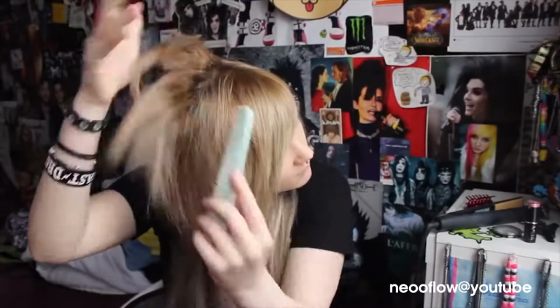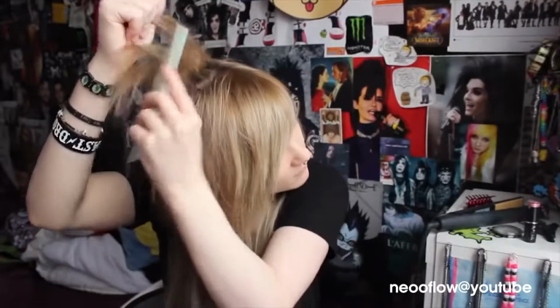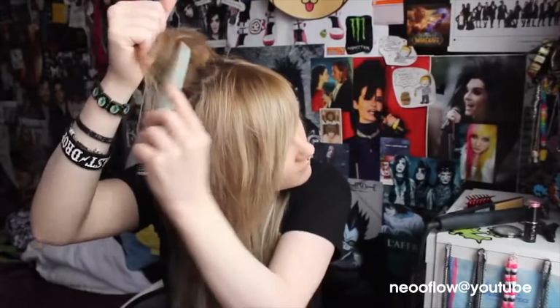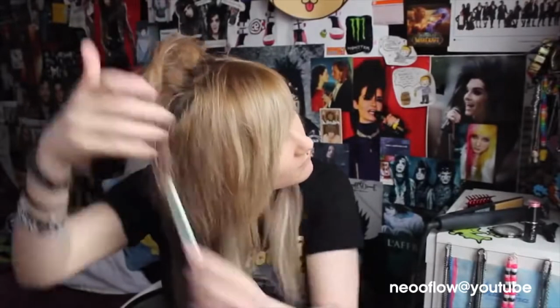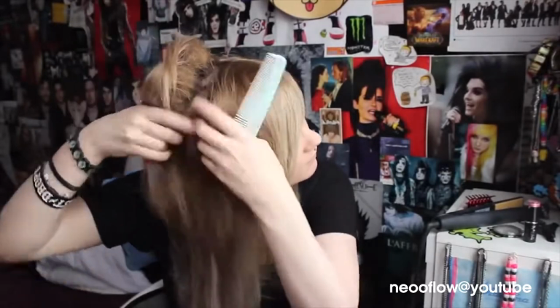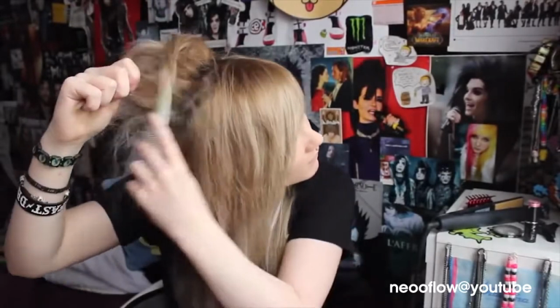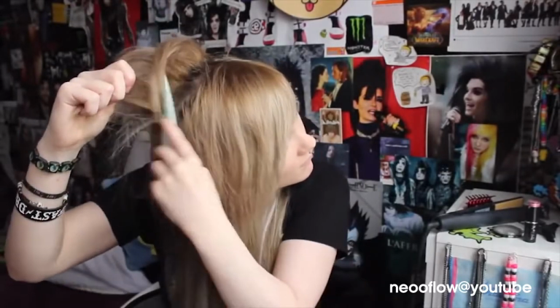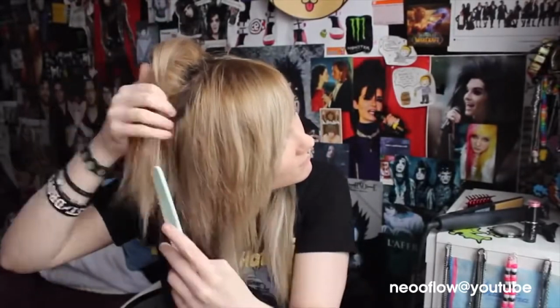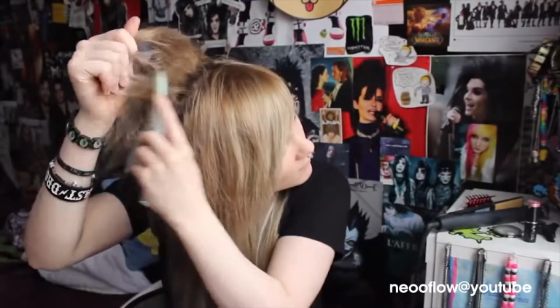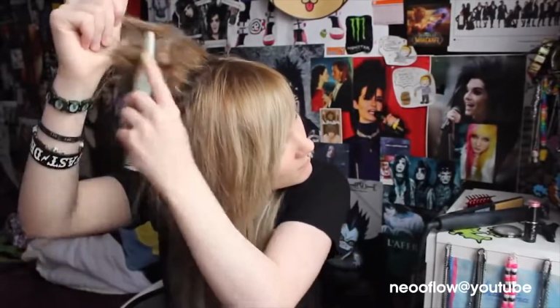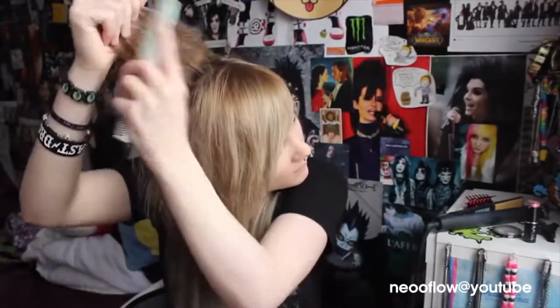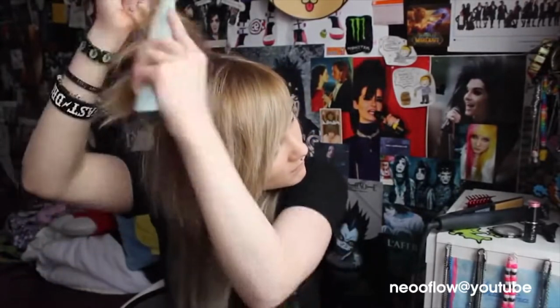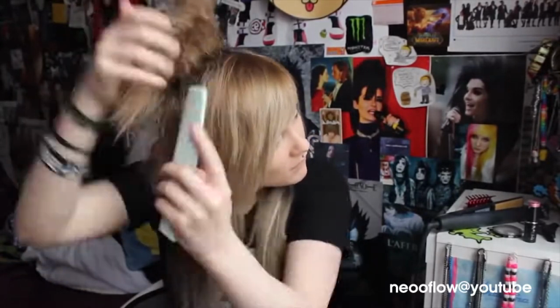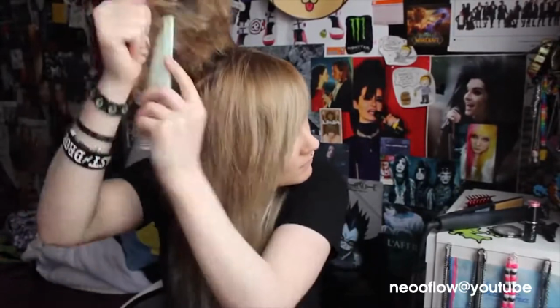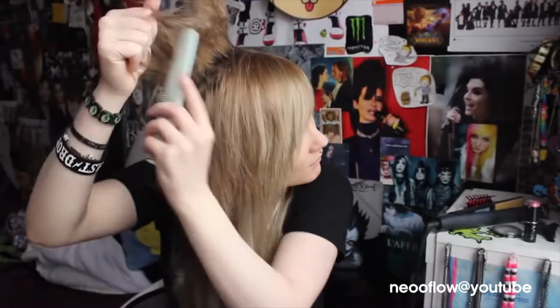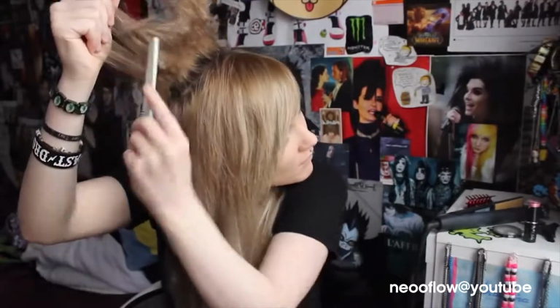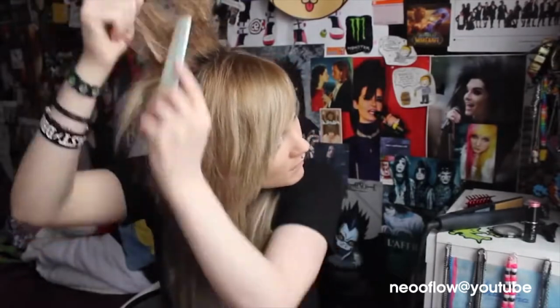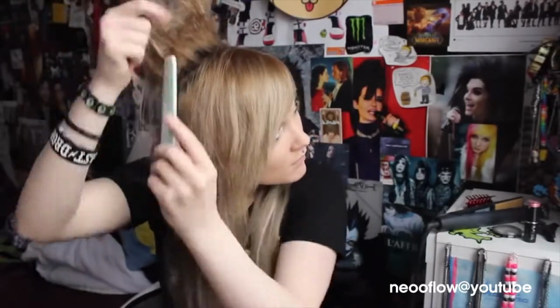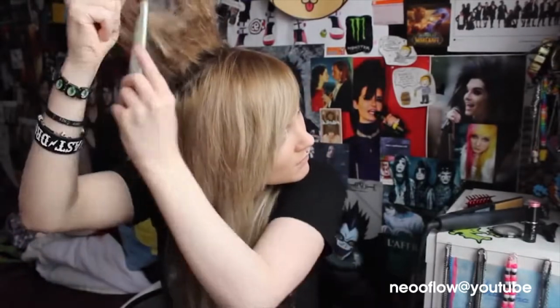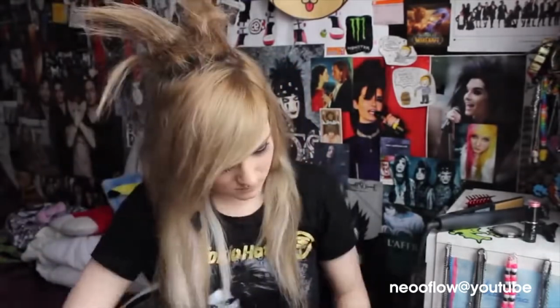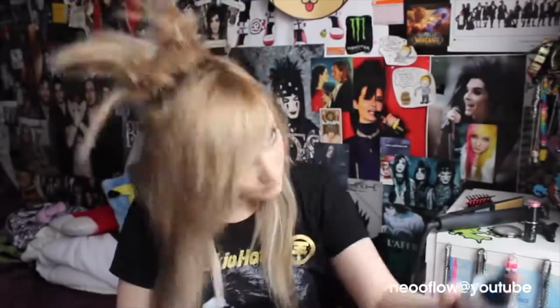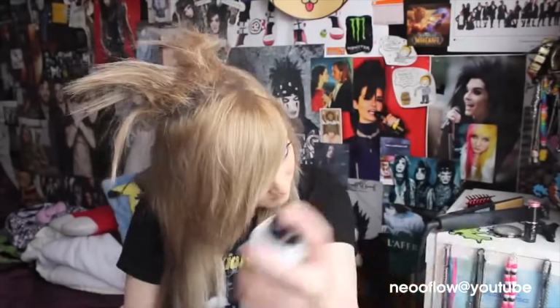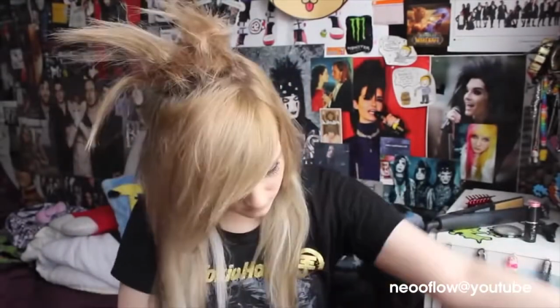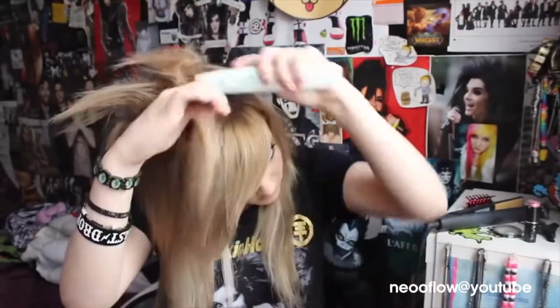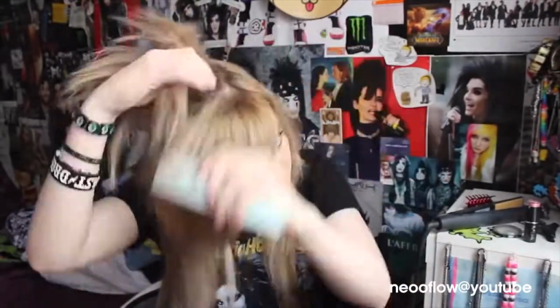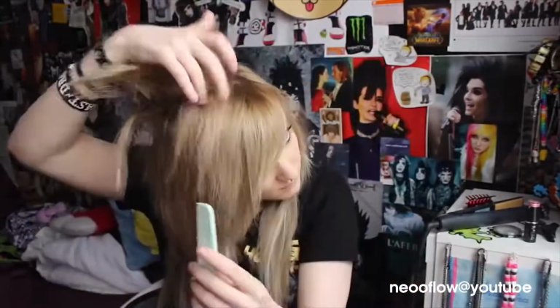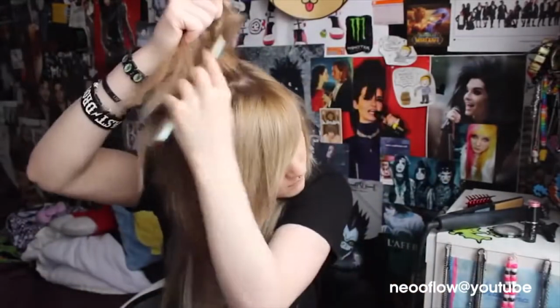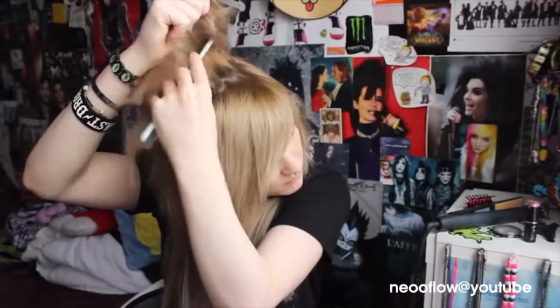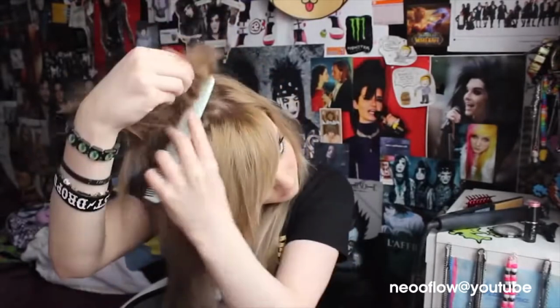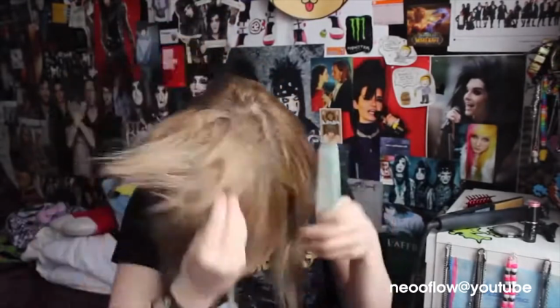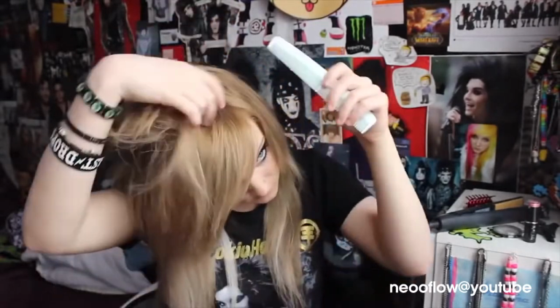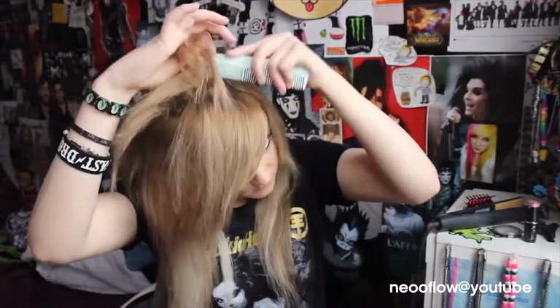I just start by backcombing my roots and then hairspraying it and I'm just going to show you that. I have never done a voiceover before — this is just really weird.